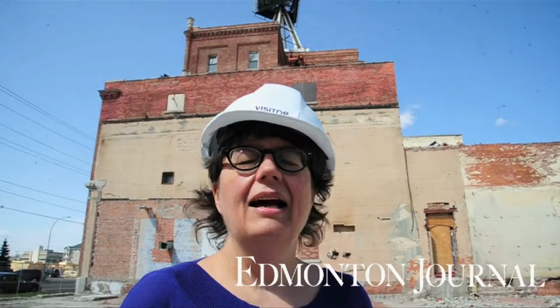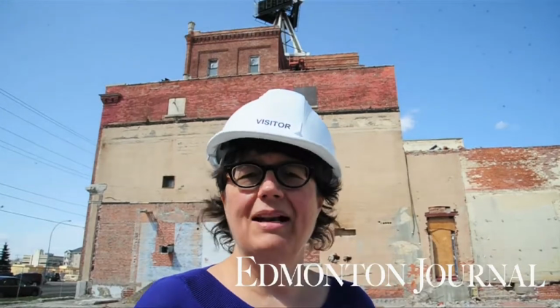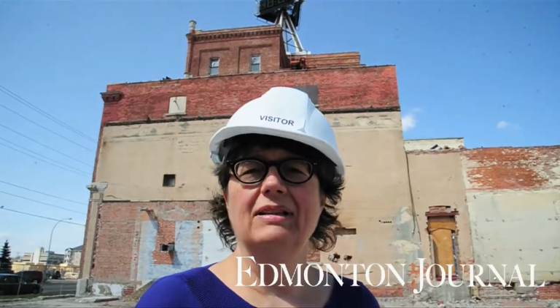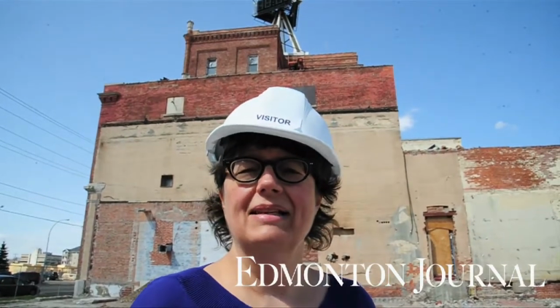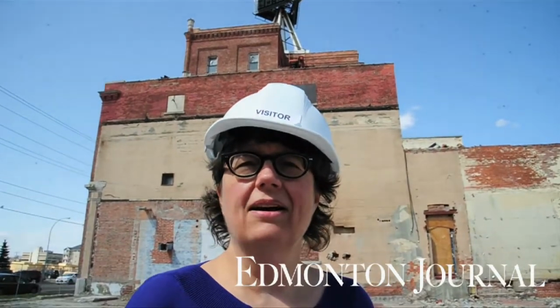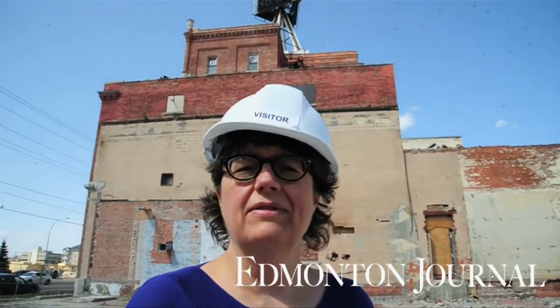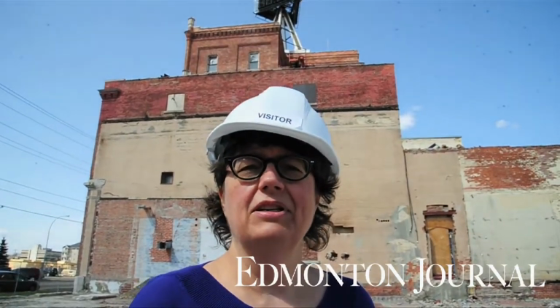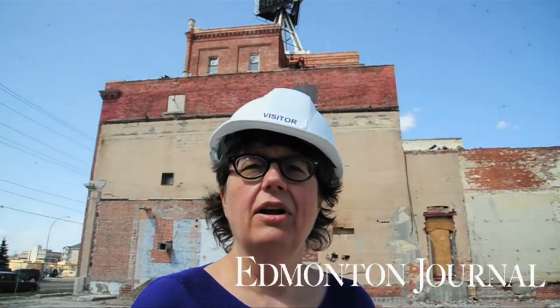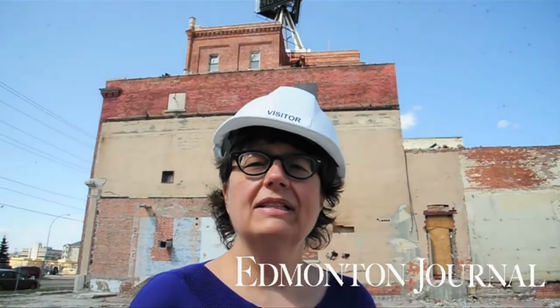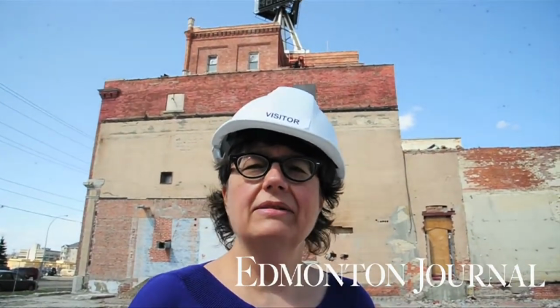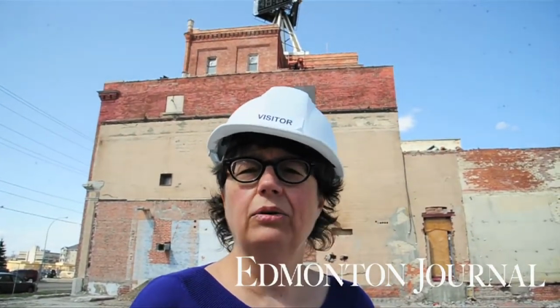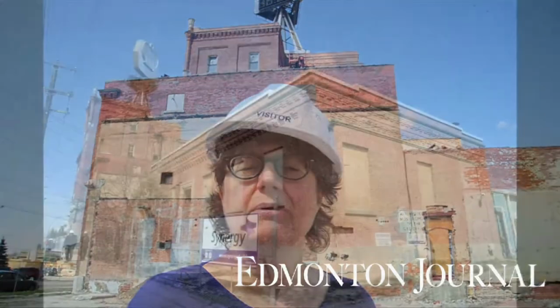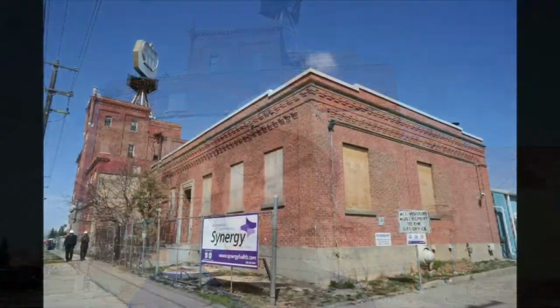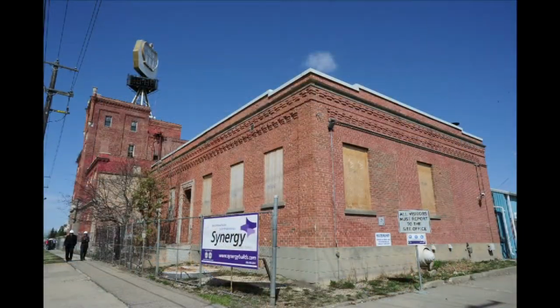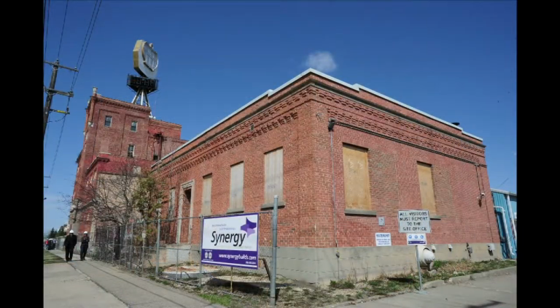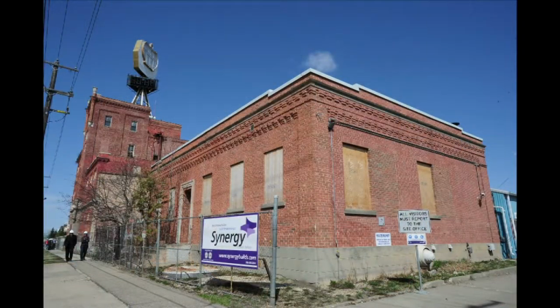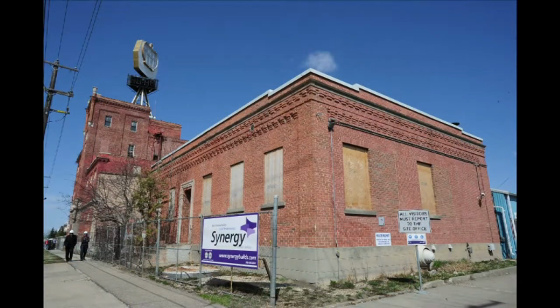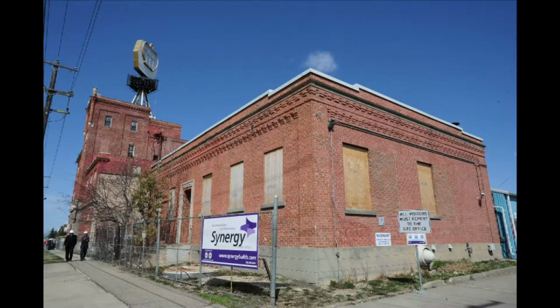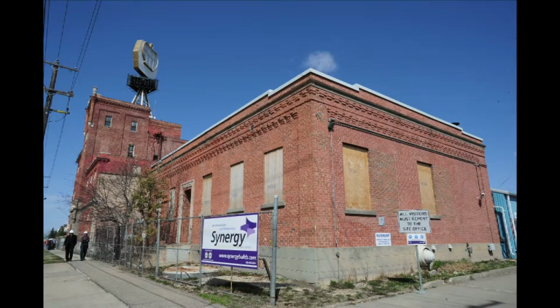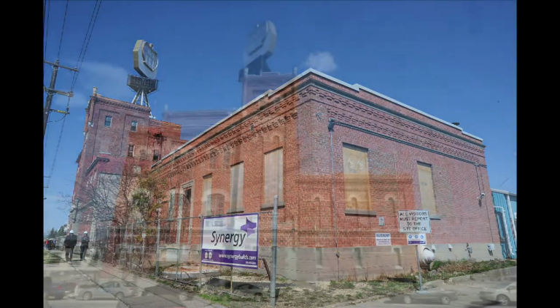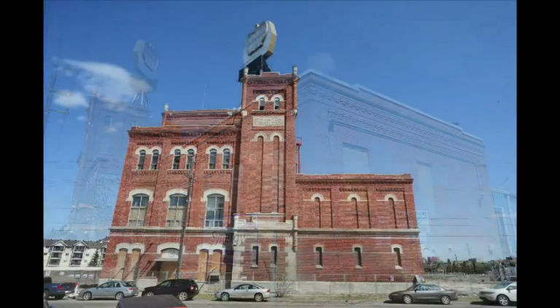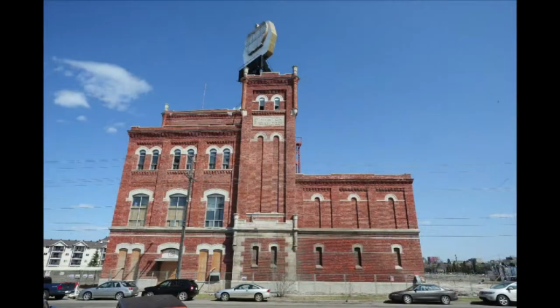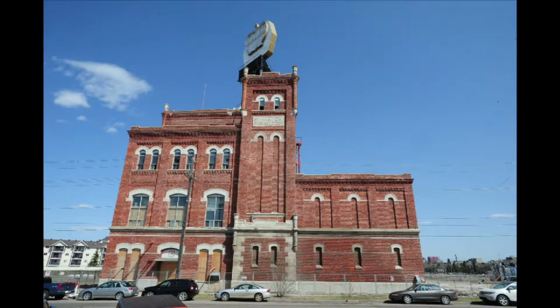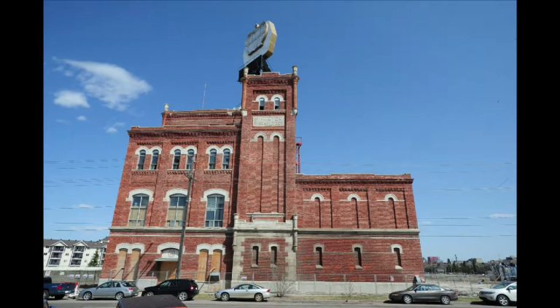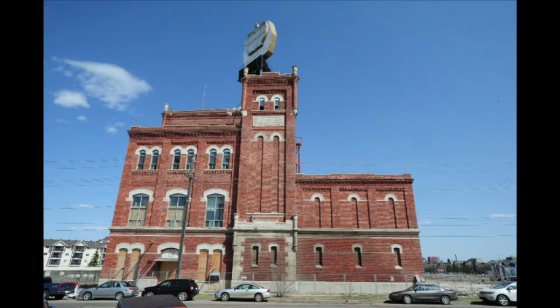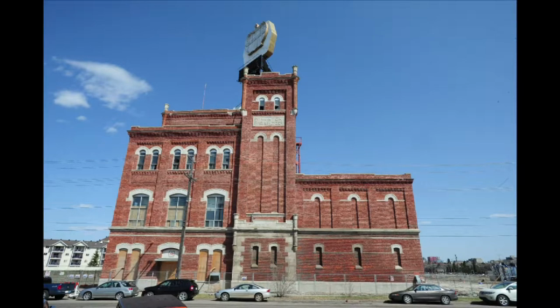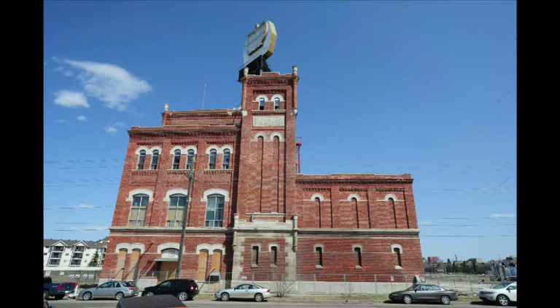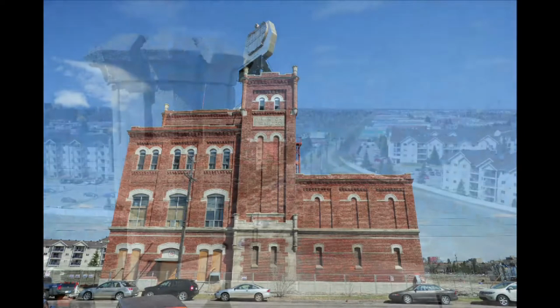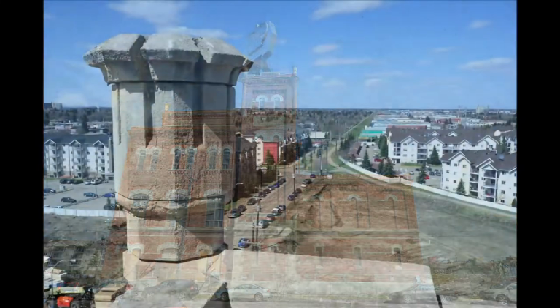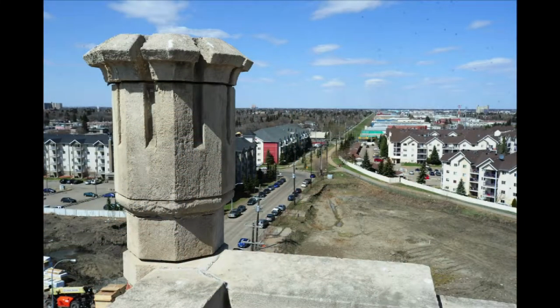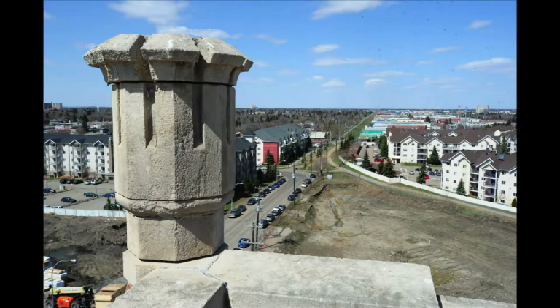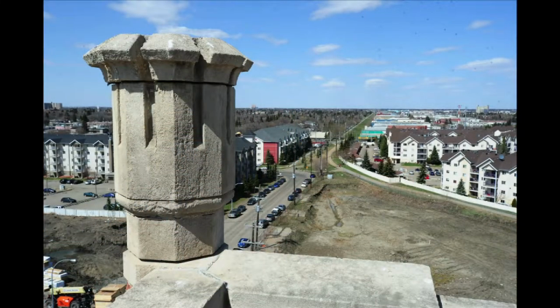Hello, my name is Paula Simons. I'm the city columnist for the Edmonton Journal. We're standing outside the old Molson Brewery, built on this corner of 104th Avenue and 121st Street. It was opened in 1913 and designed in the shape of a Bavarian German castle.